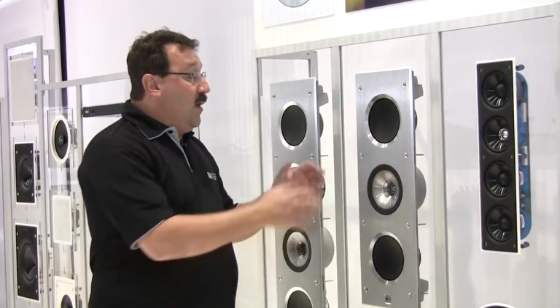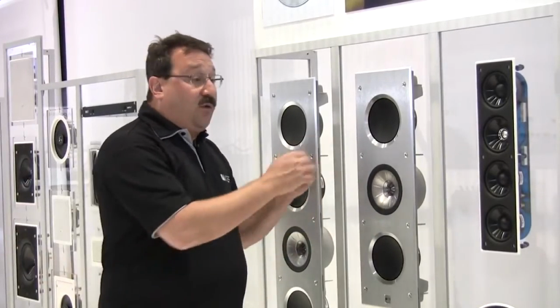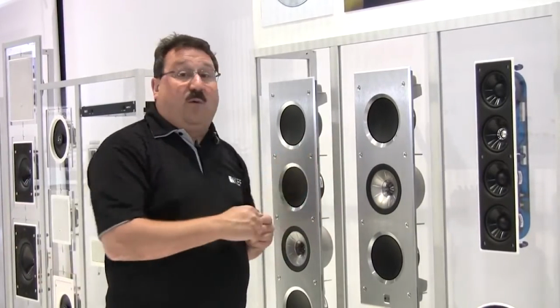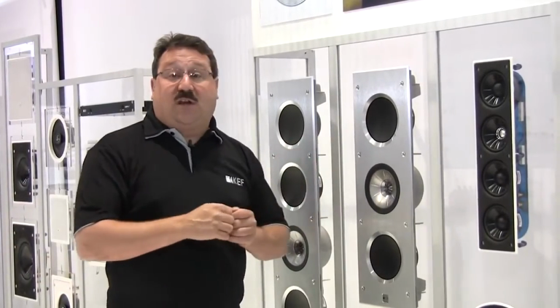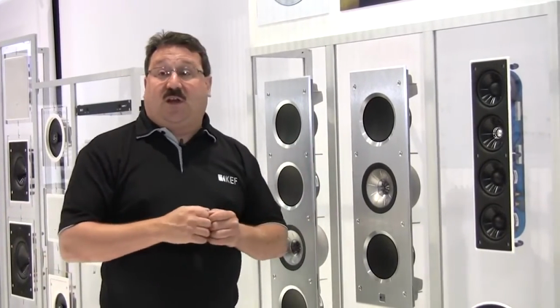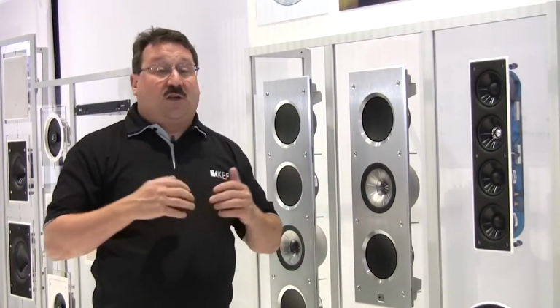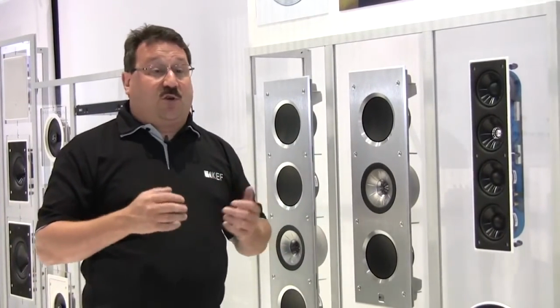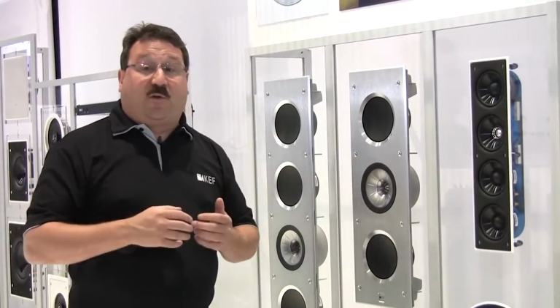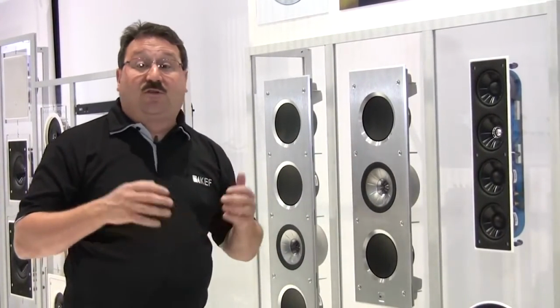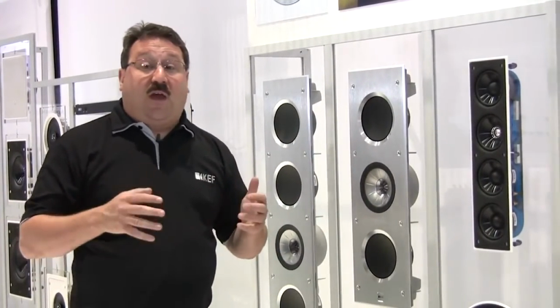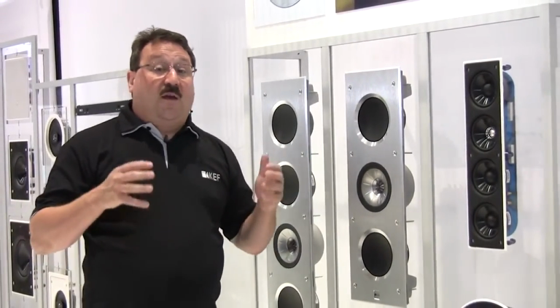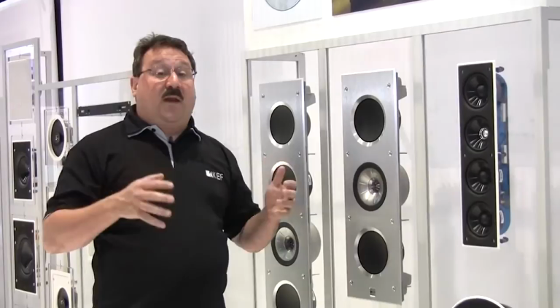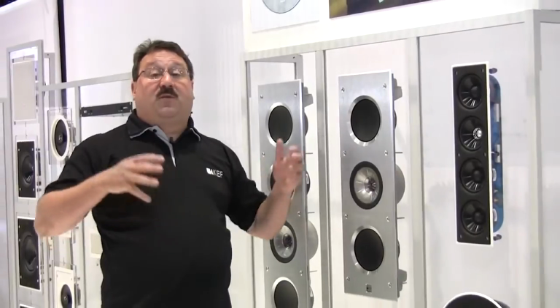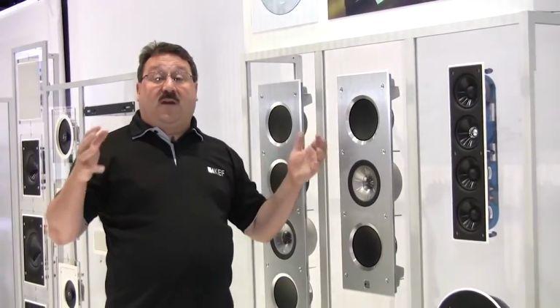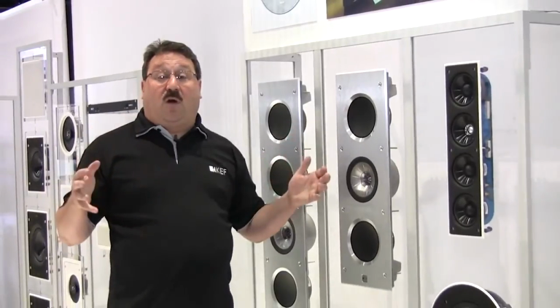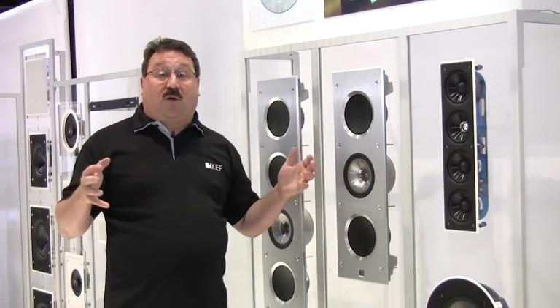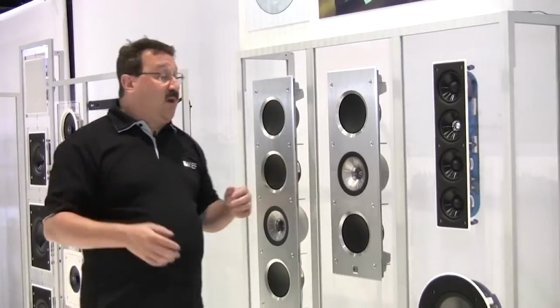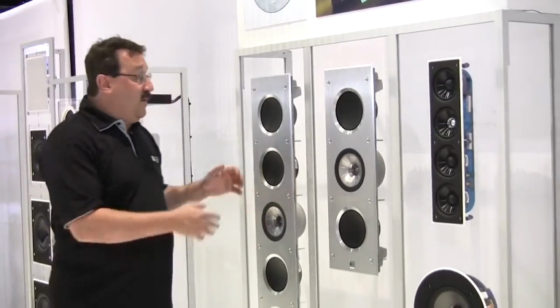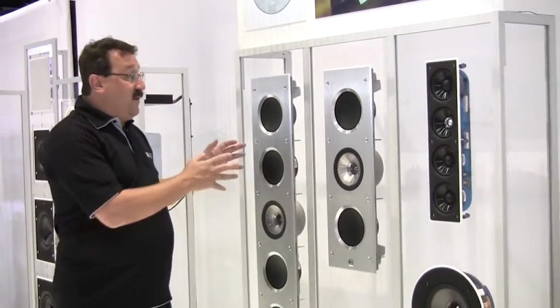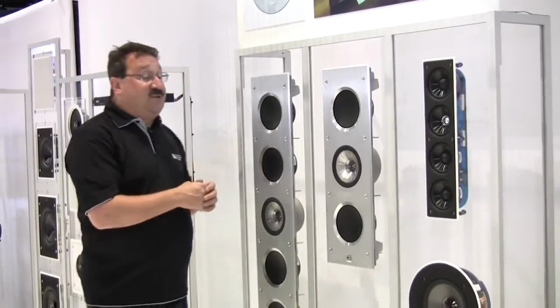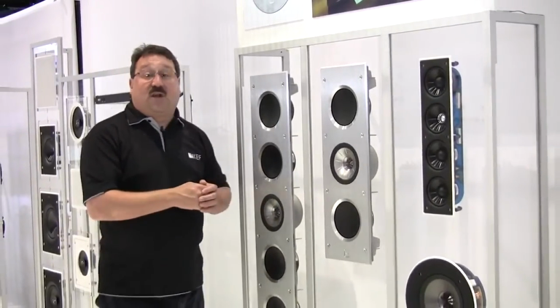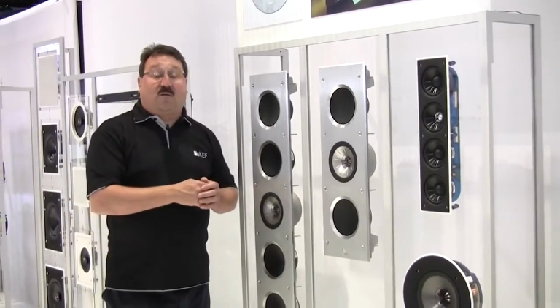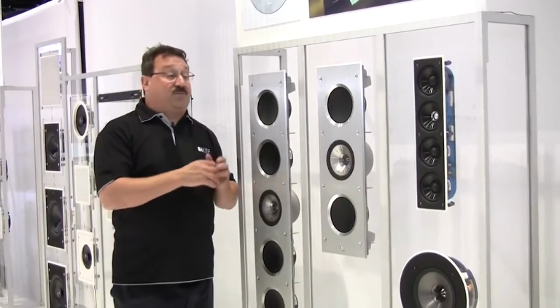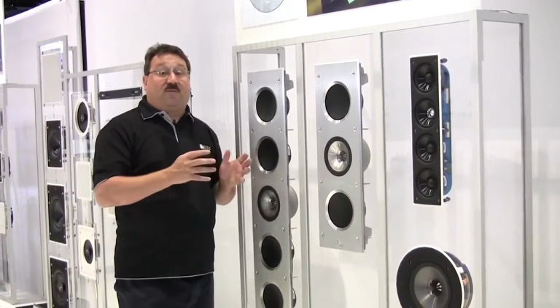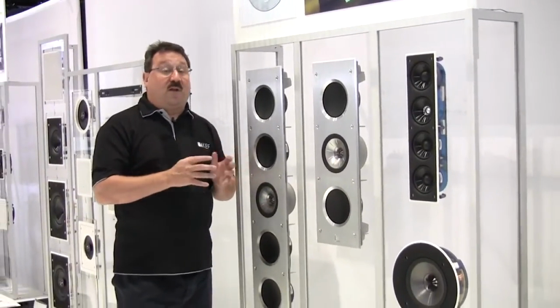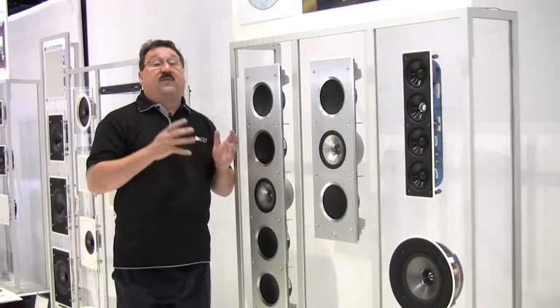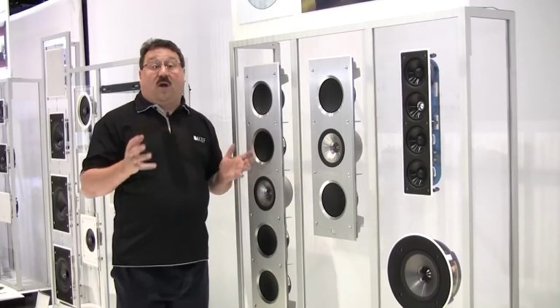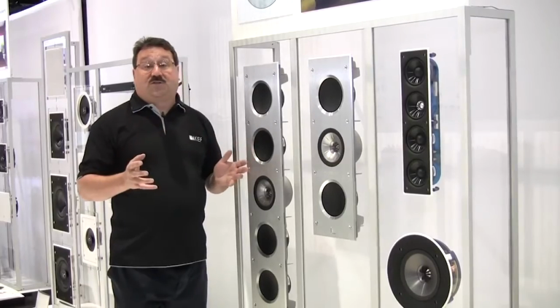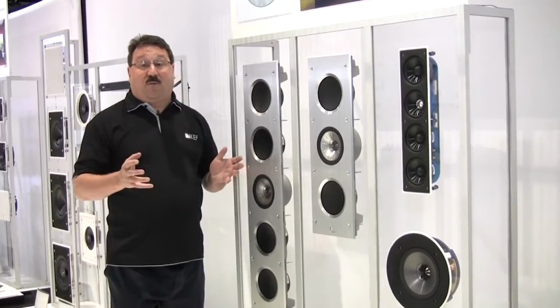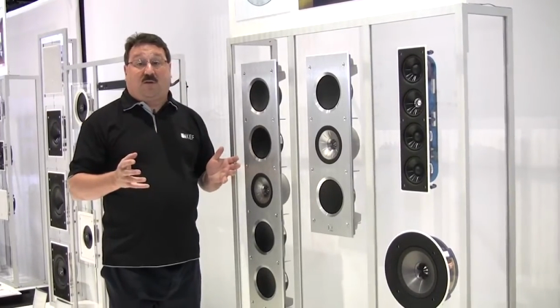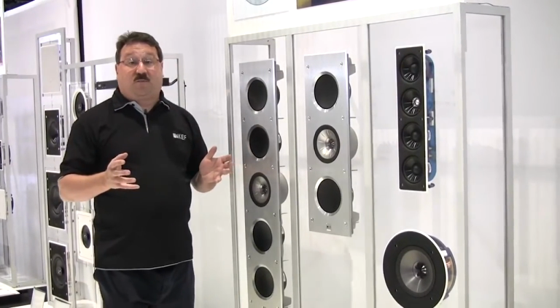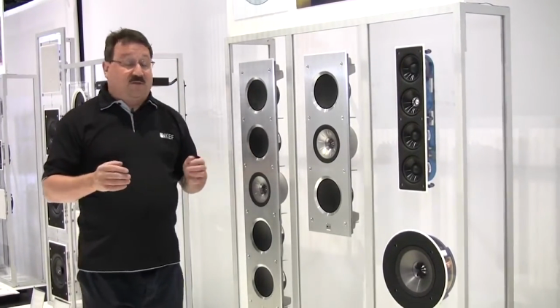The 3160 is suitable for use in medium to medium-large rooms, and the 5160 can absolutely fill even the largest of home theater experiences.